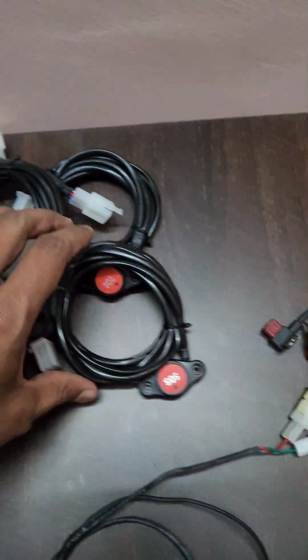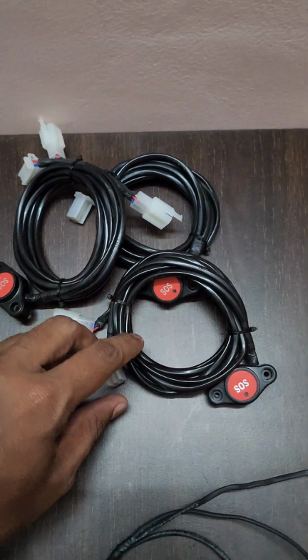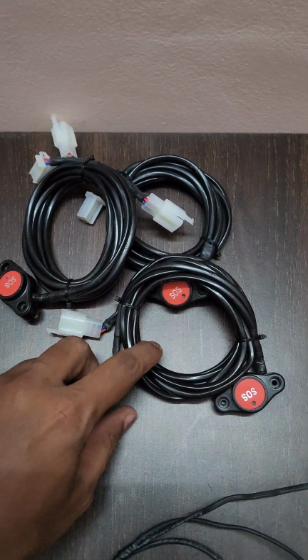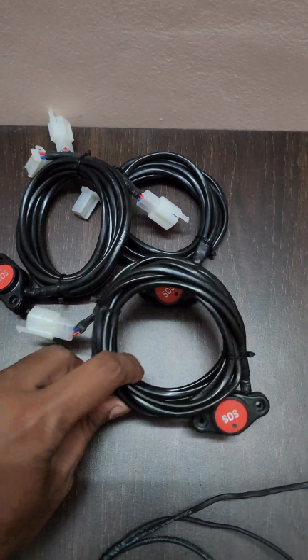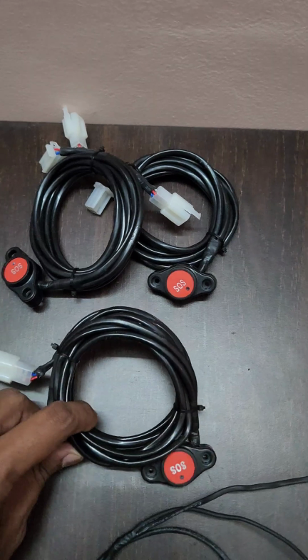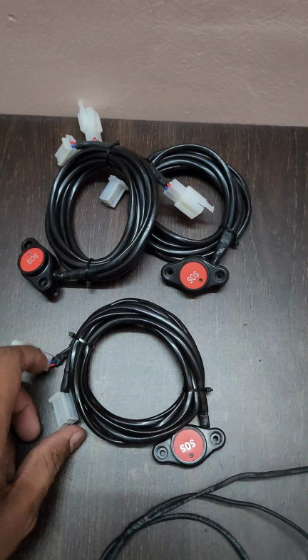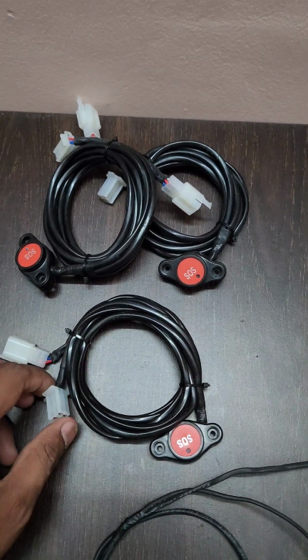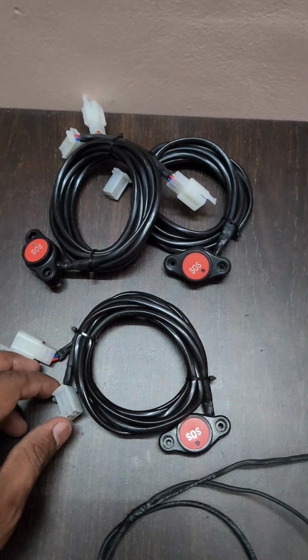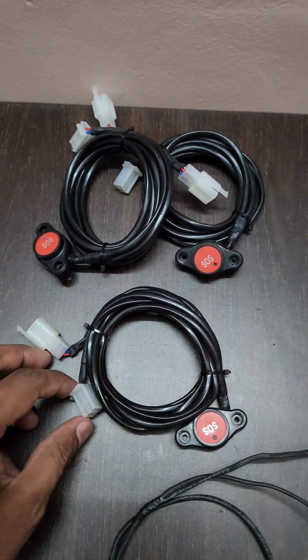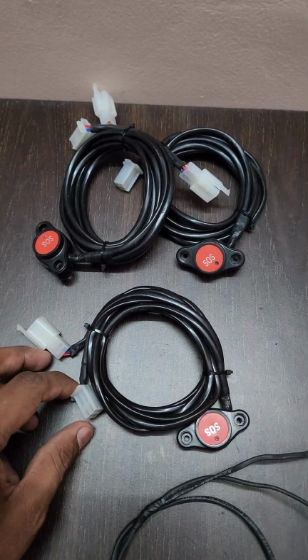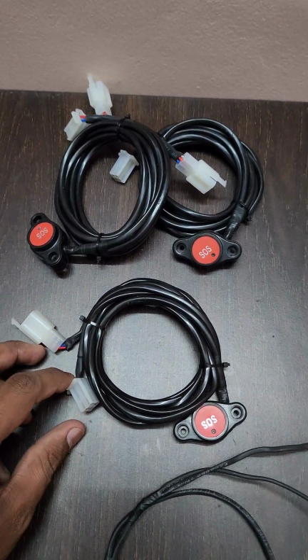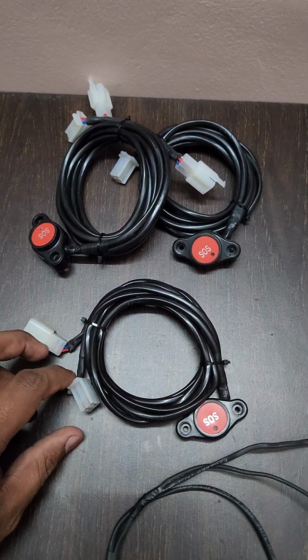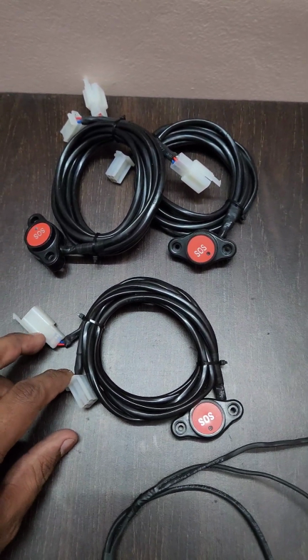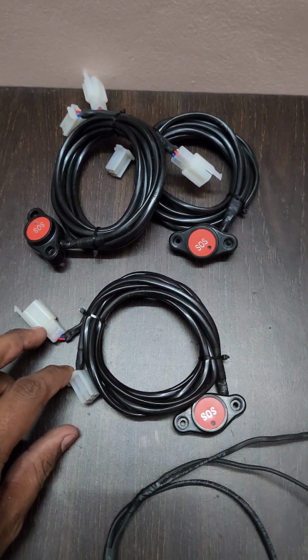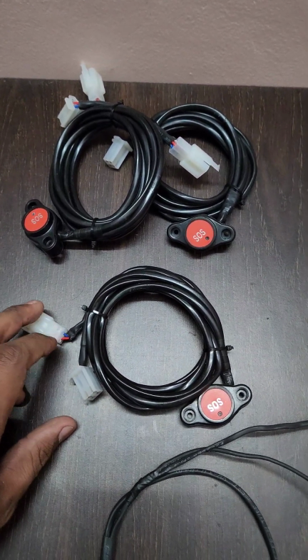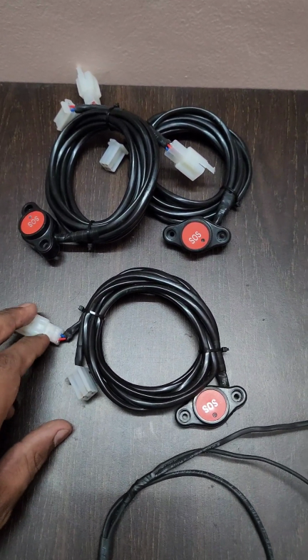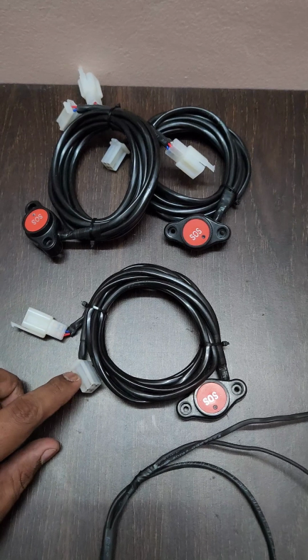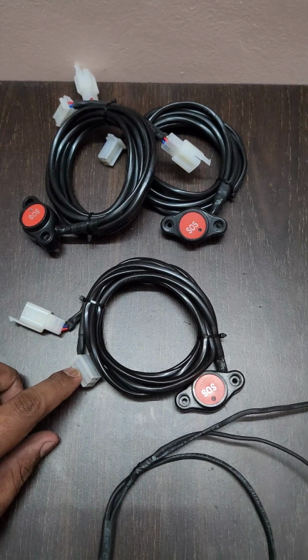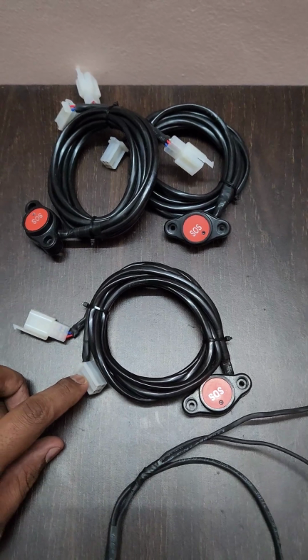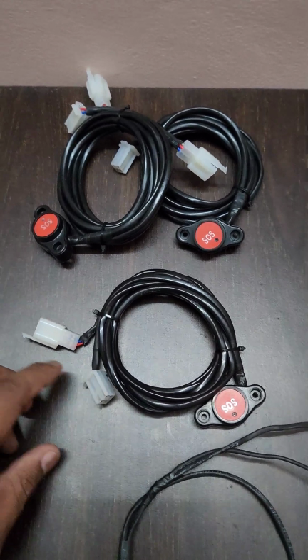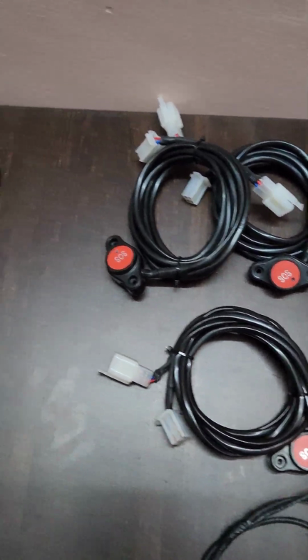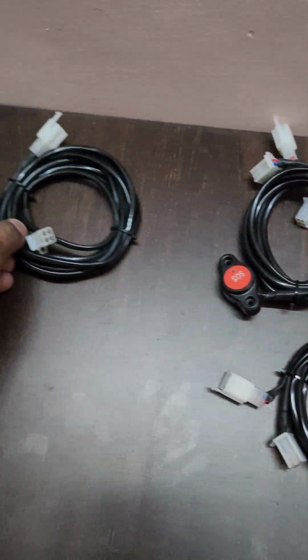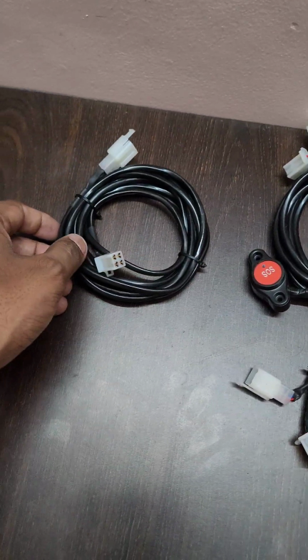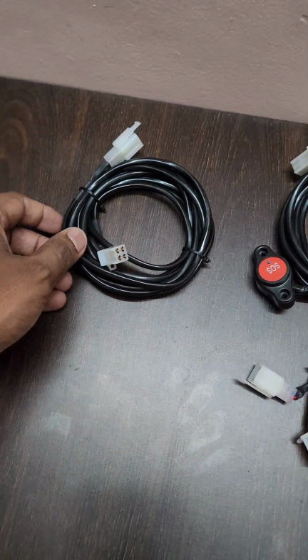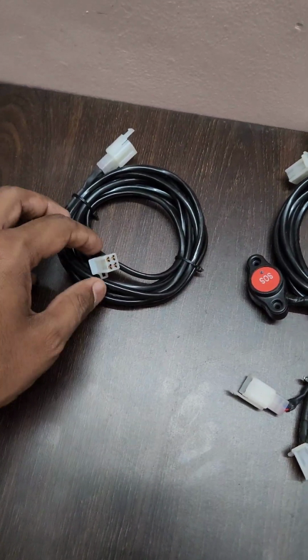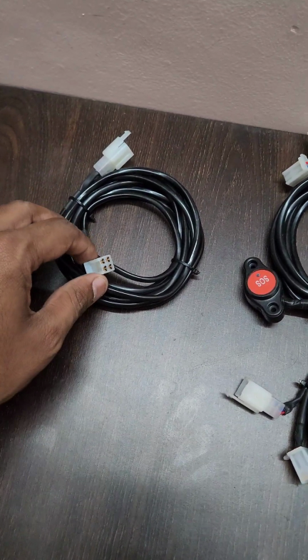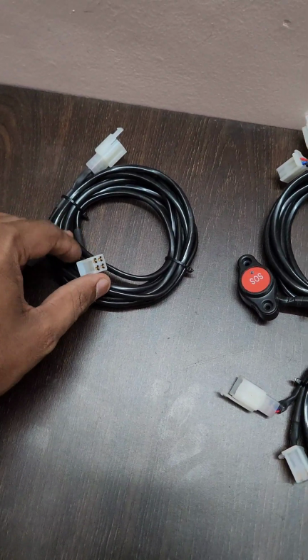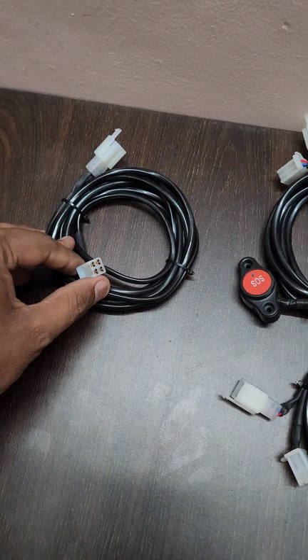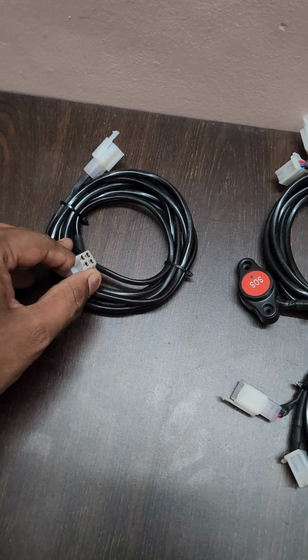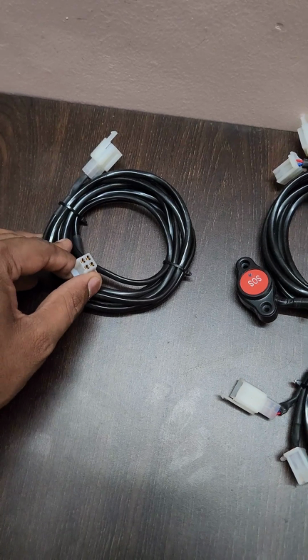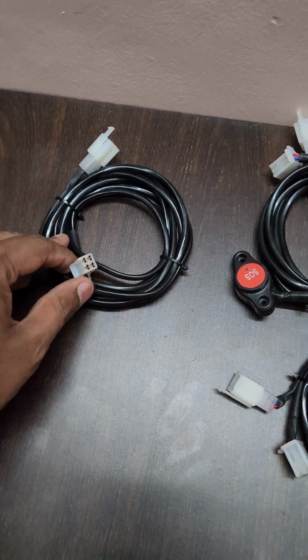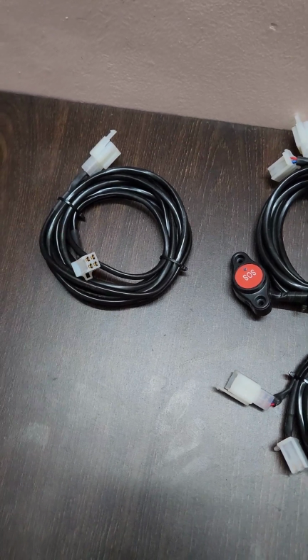These are the panic buttons we are going to use to connect in a bus. You can see it is coming up with a Y connector. One end is going to connect with the wiring harness, the other end is going to connect with the next panic button. This is the extra wiring which connects one panic button to another in the bus.